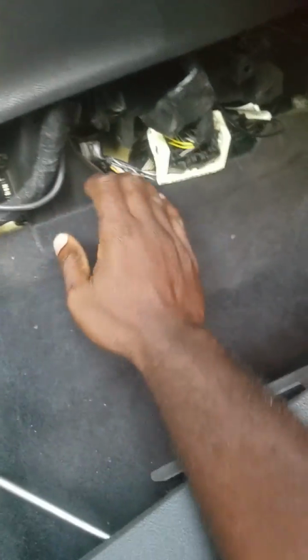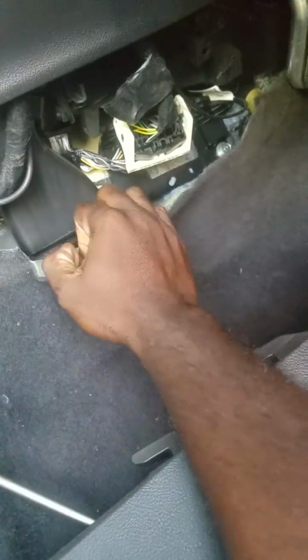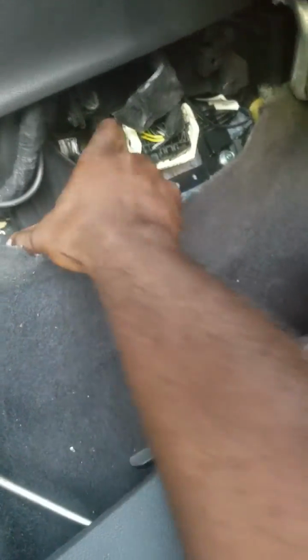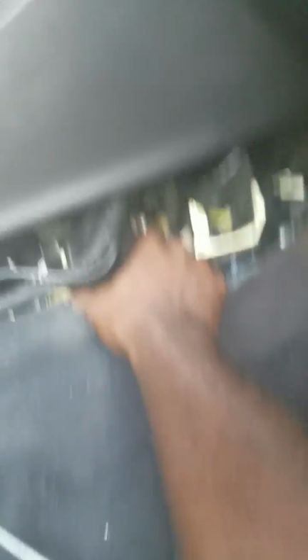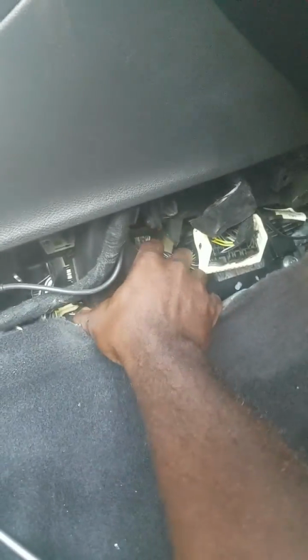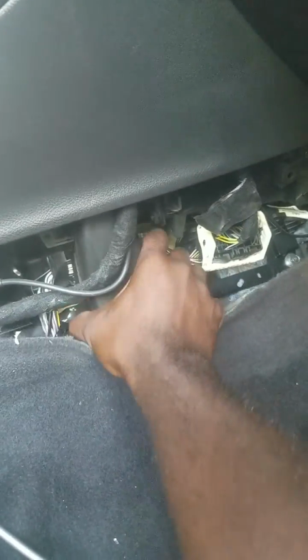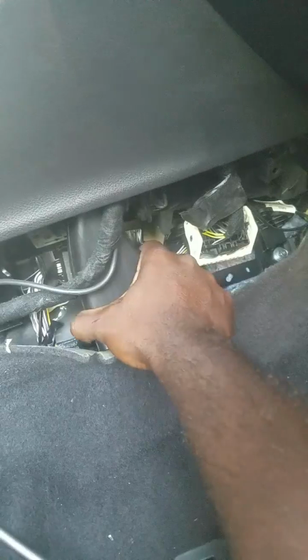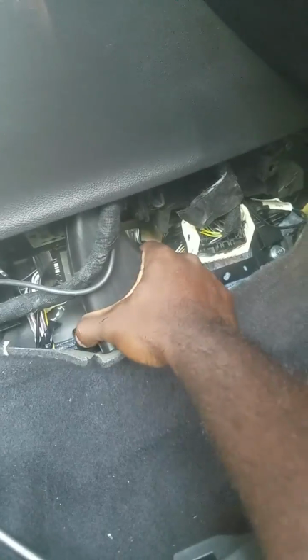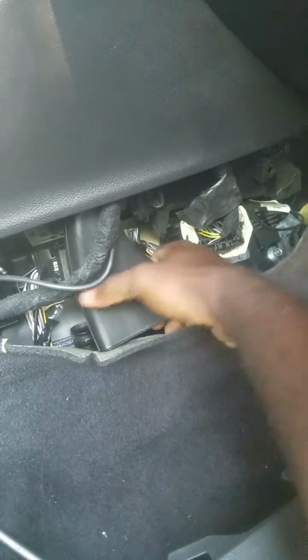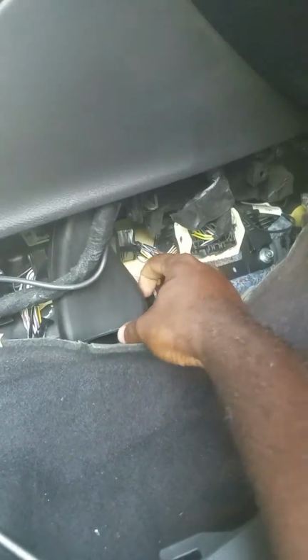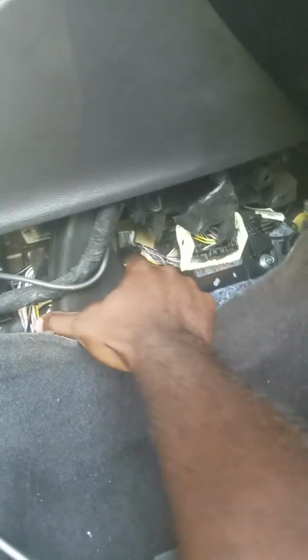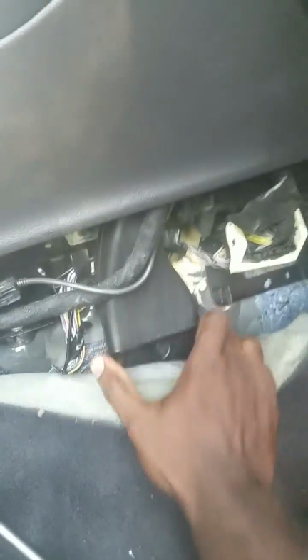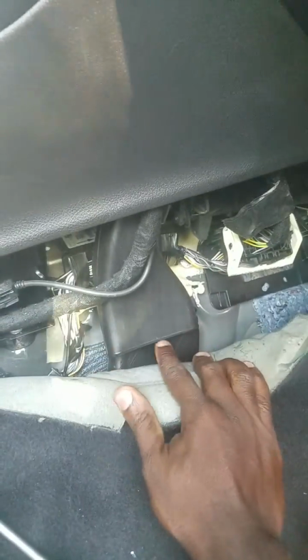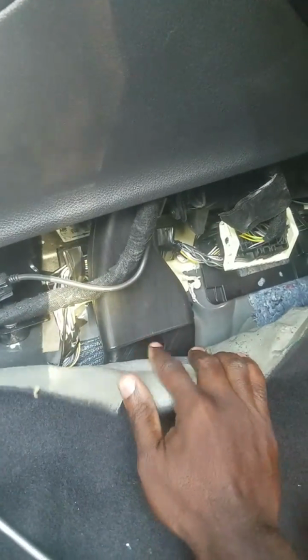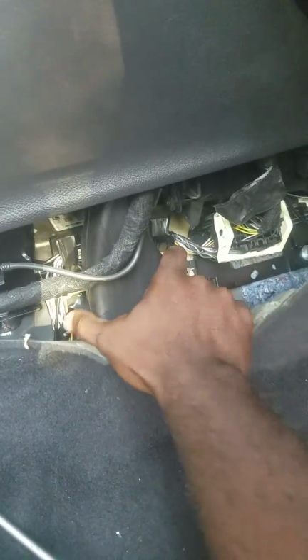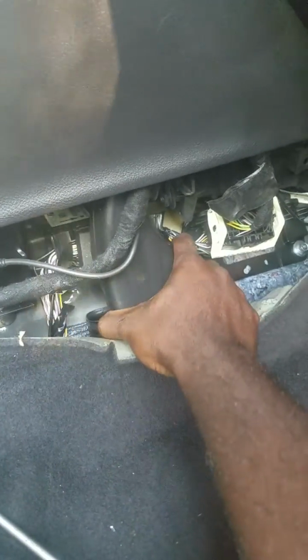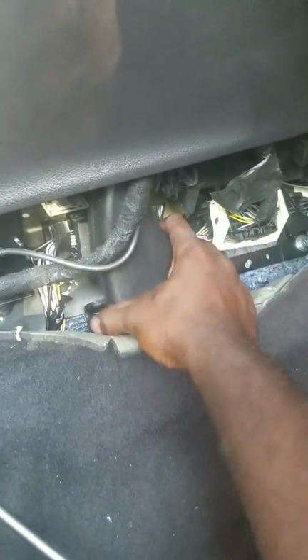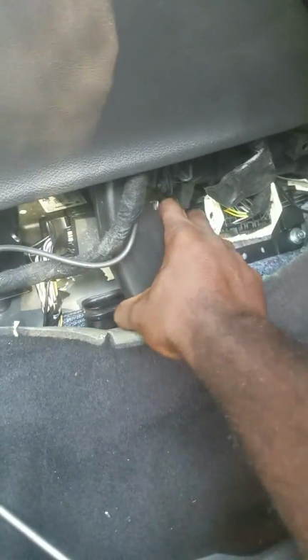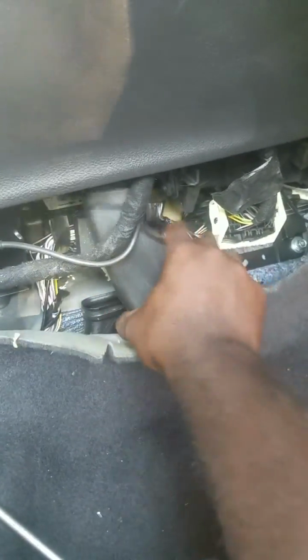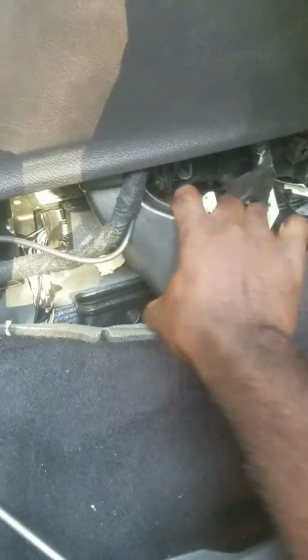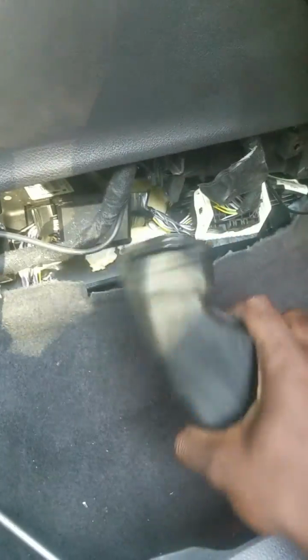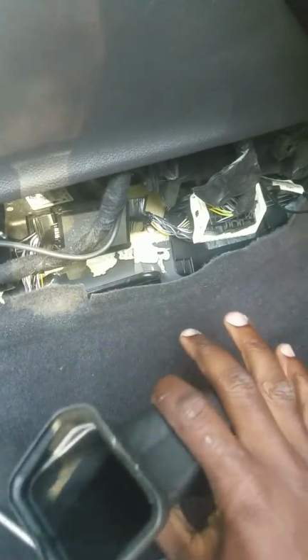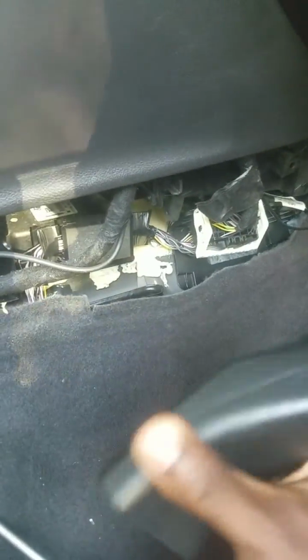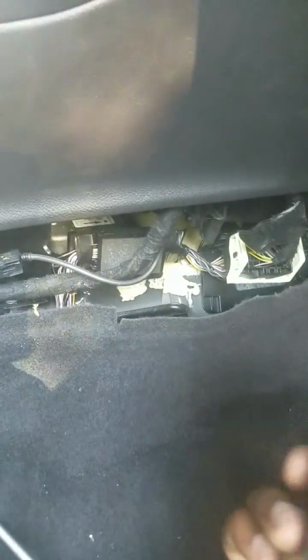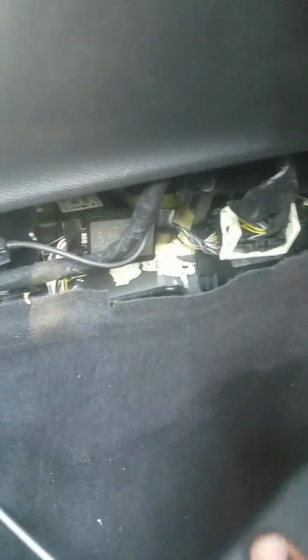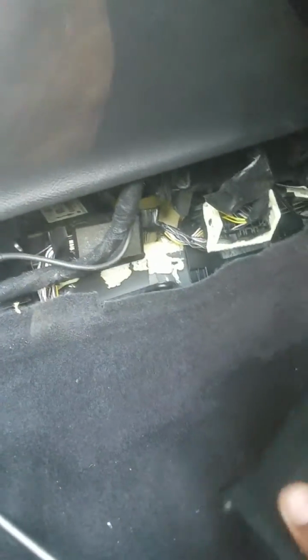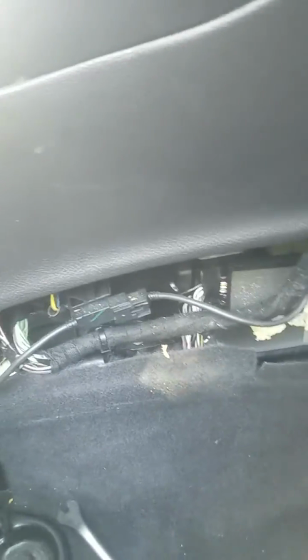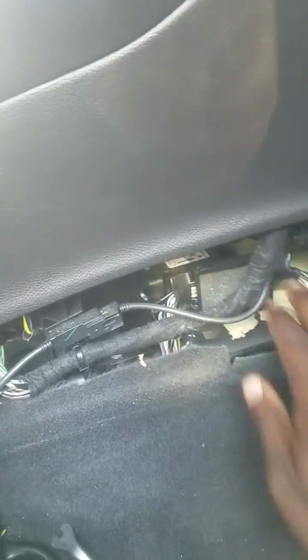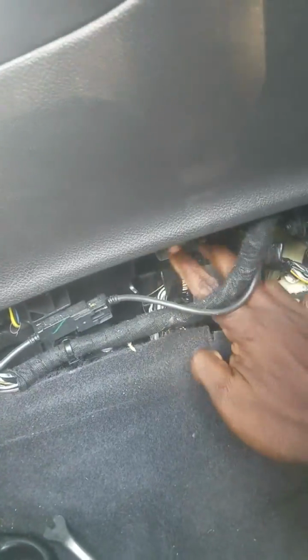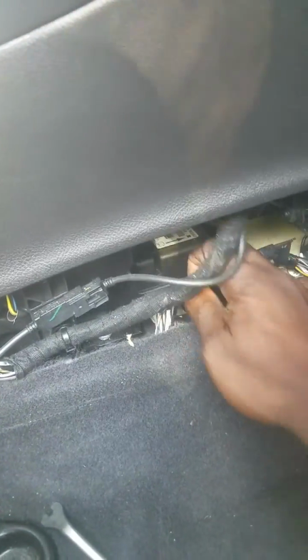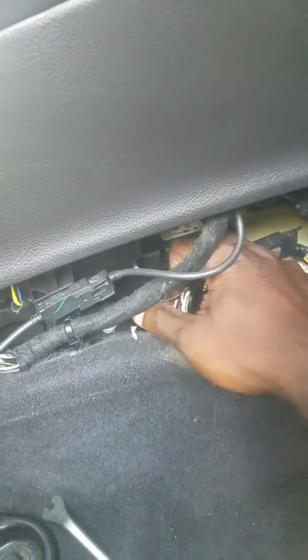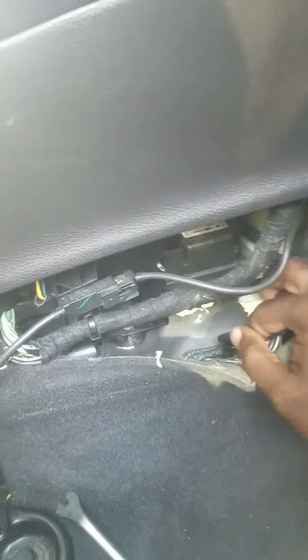Then you're going to have this AC vent here. You pull this duct out from the bottom — it's secured at the bottom — and then you just wiggle it and it comes out at the top. That's all it is, just plastic. And this is the airbag computer right here.